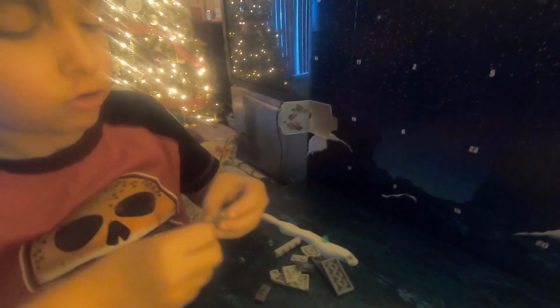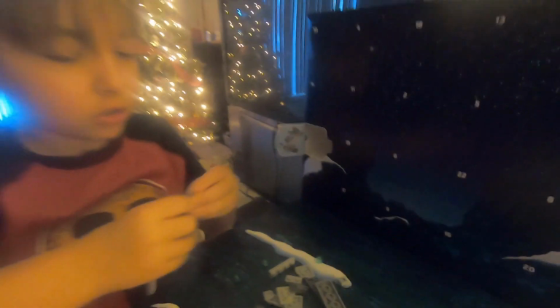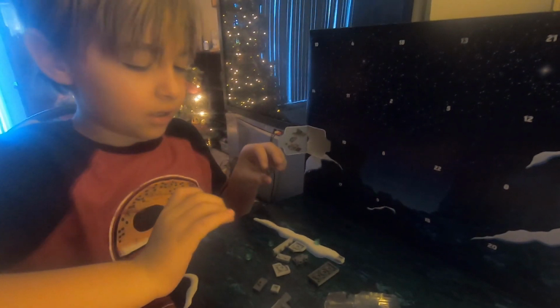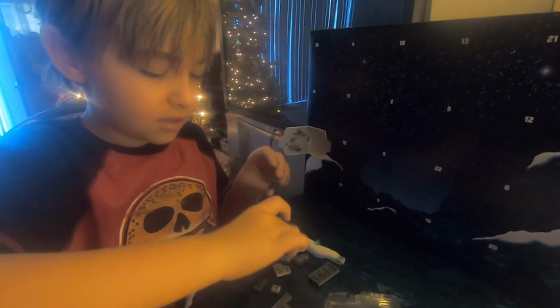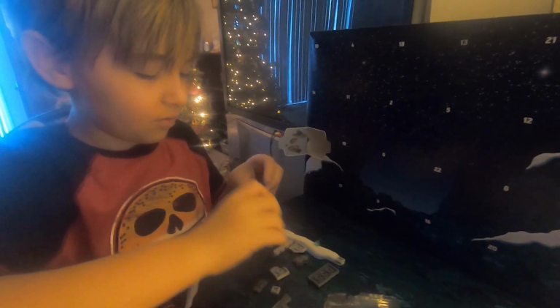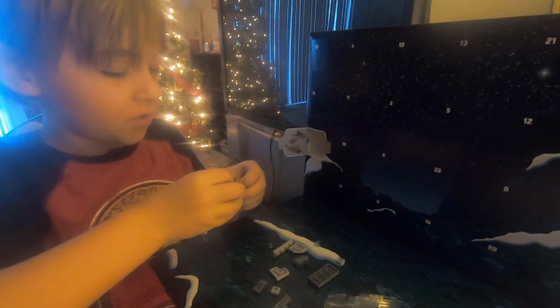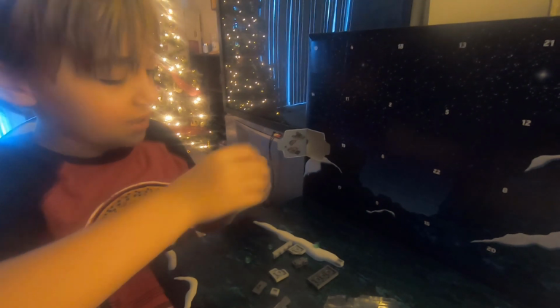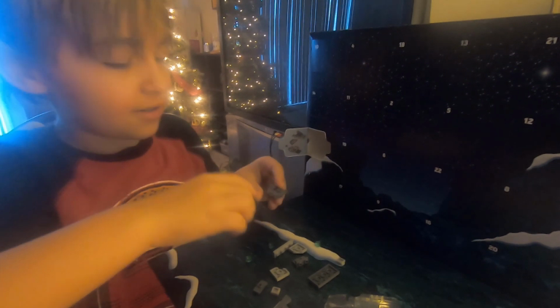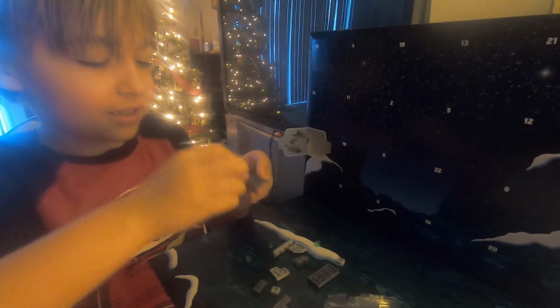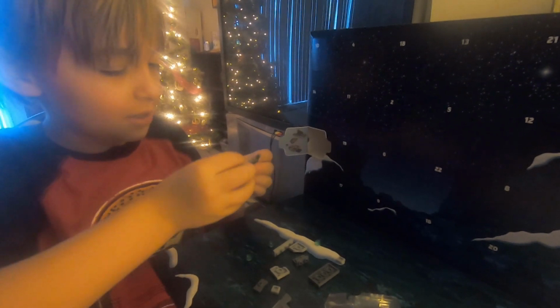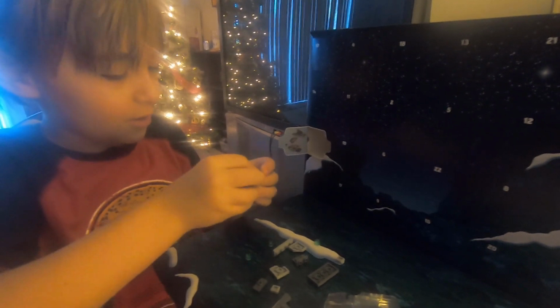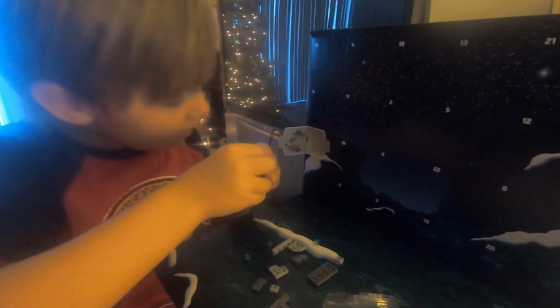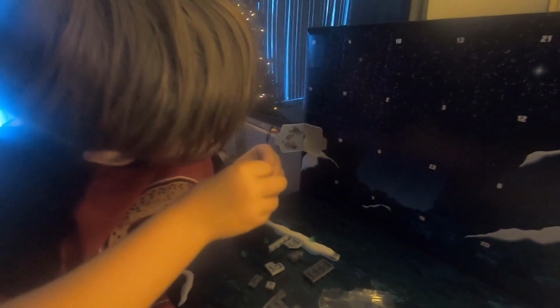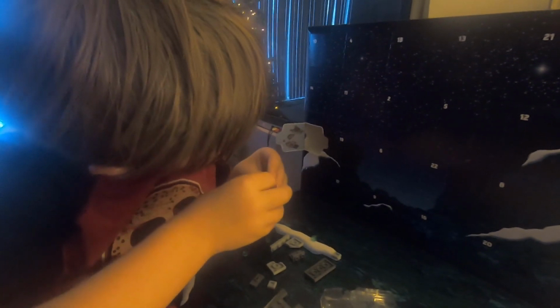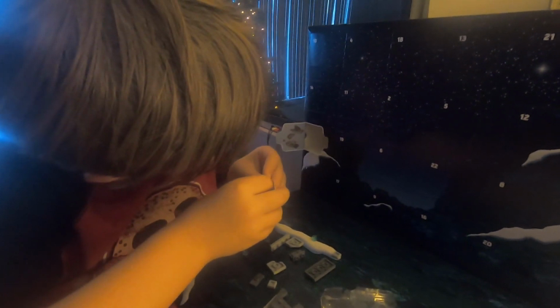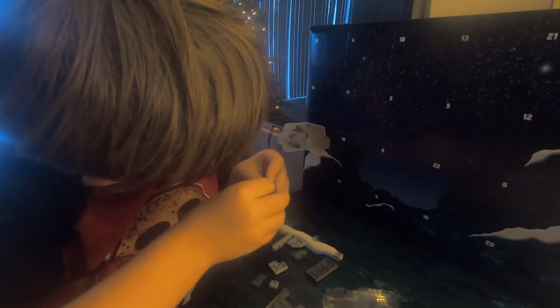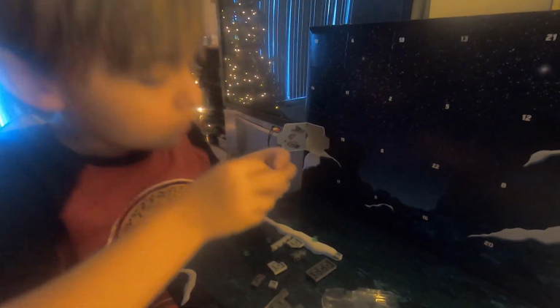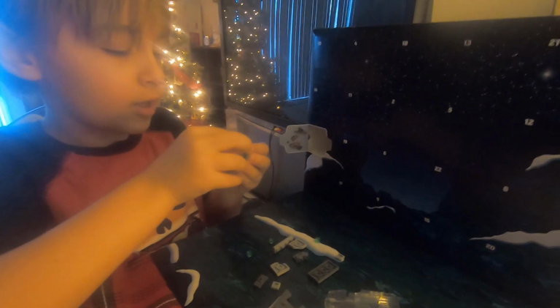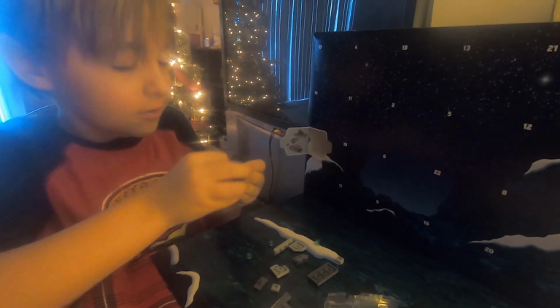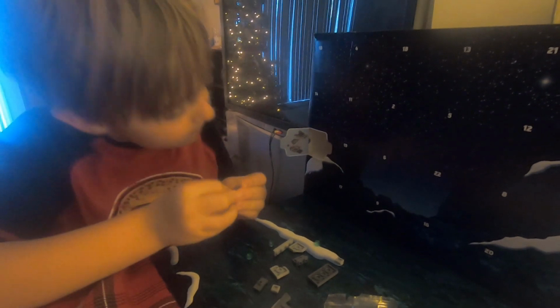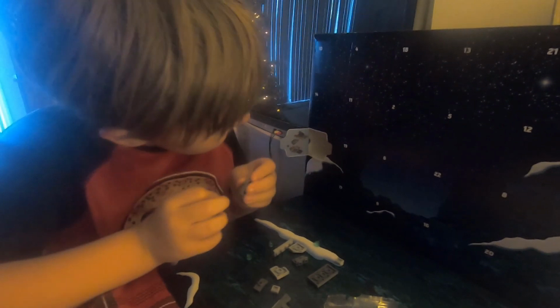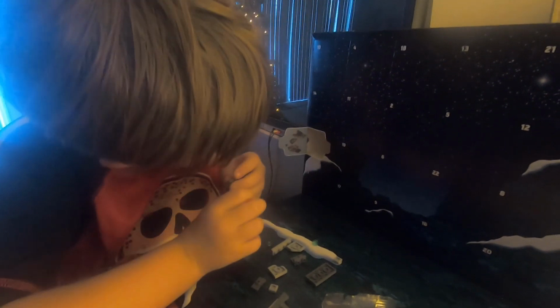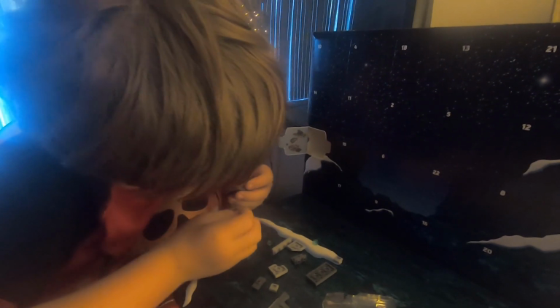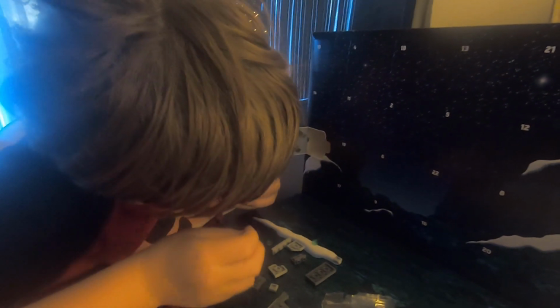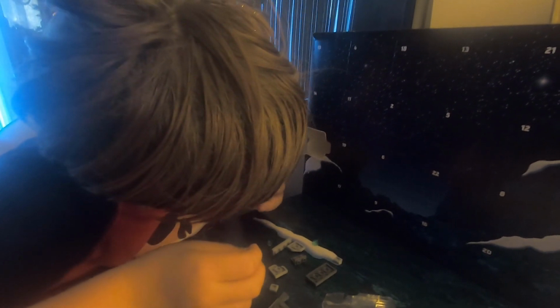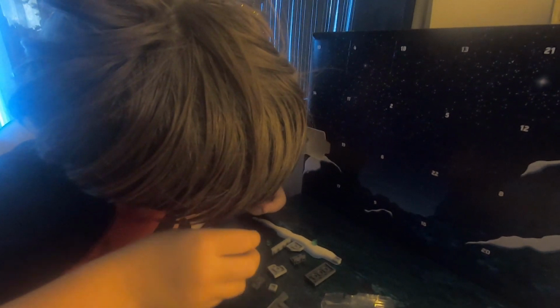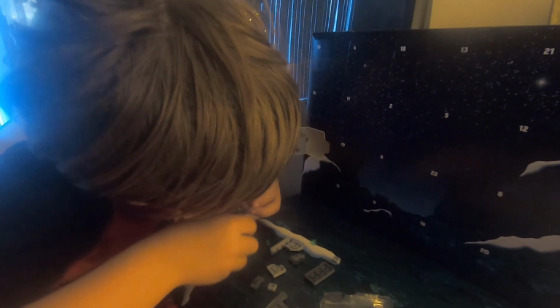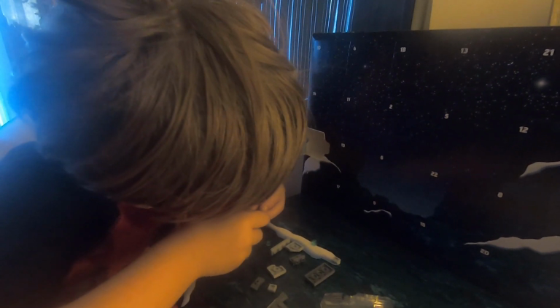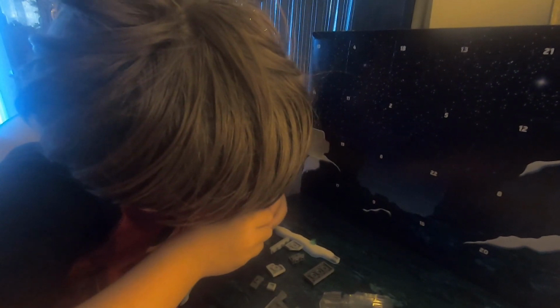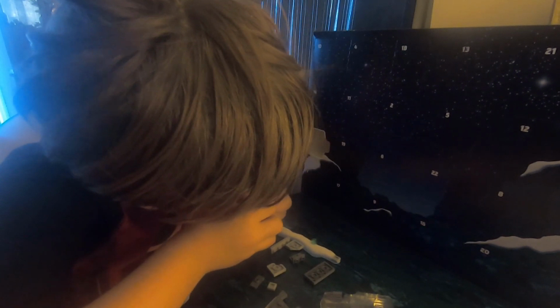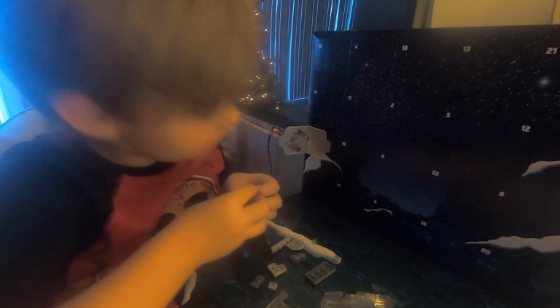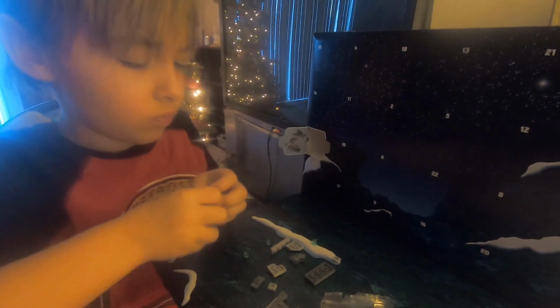Okay, good, that's not two individual pieces, just like stuff together. Oh, it goes like this.